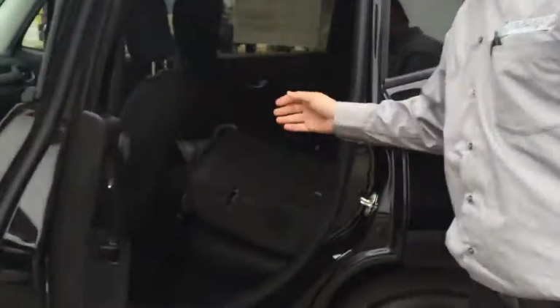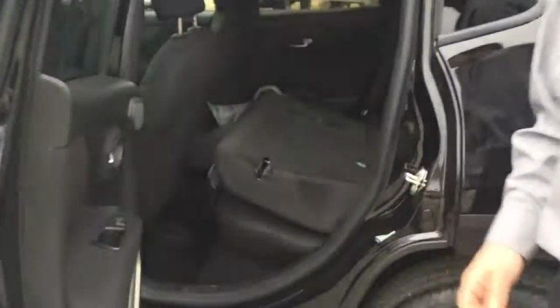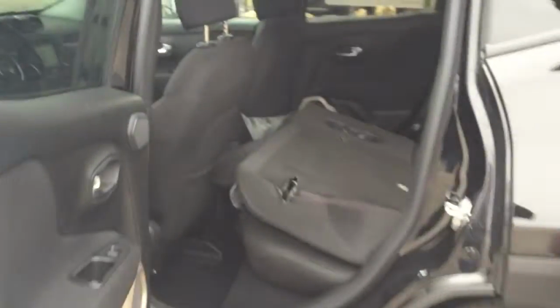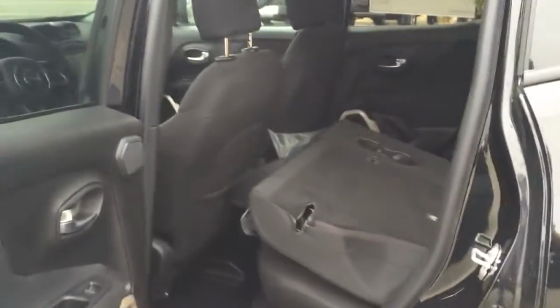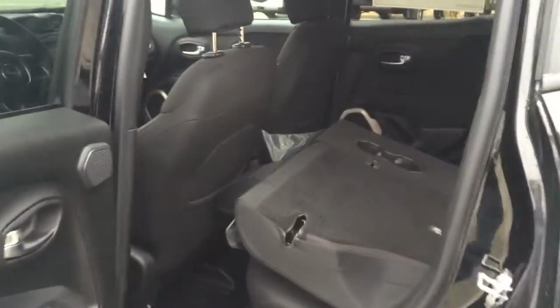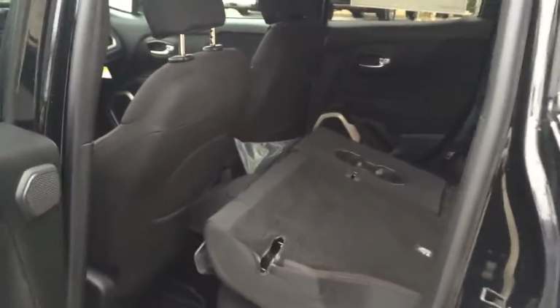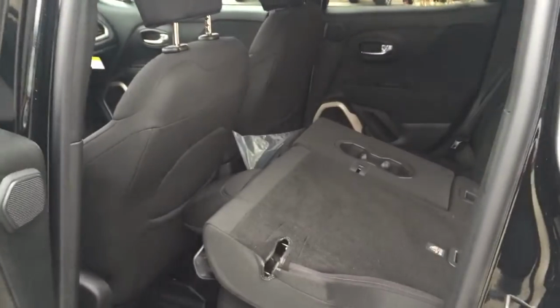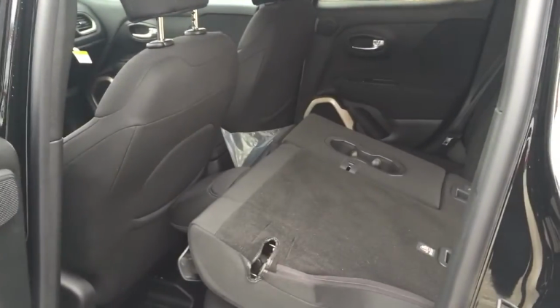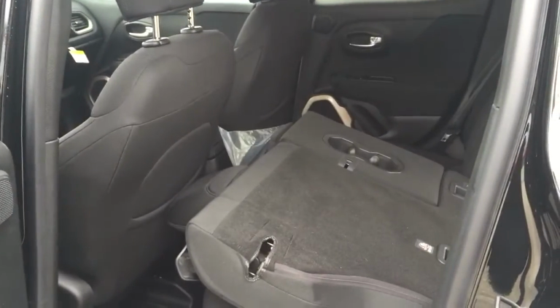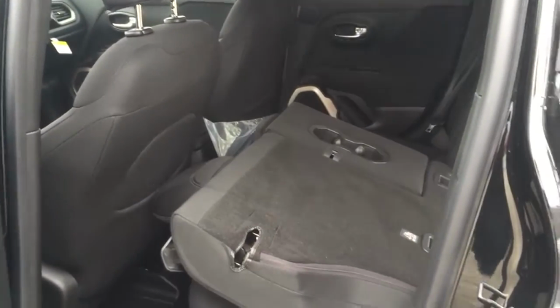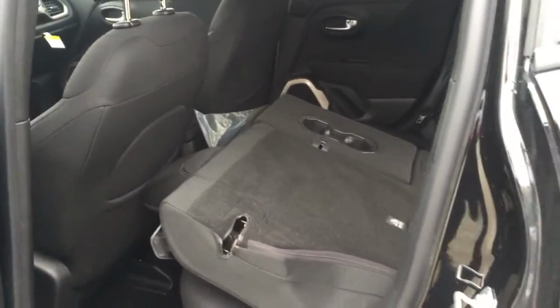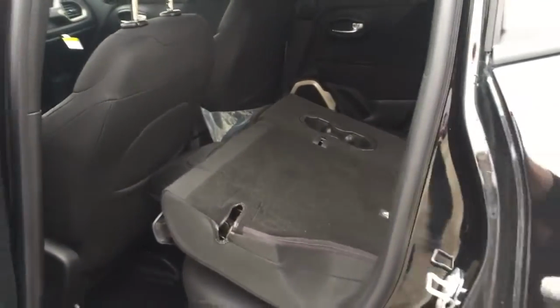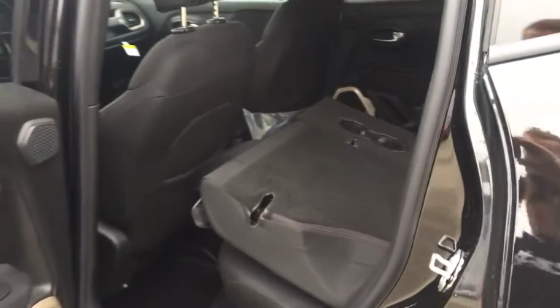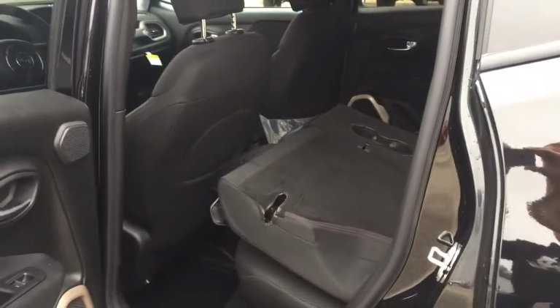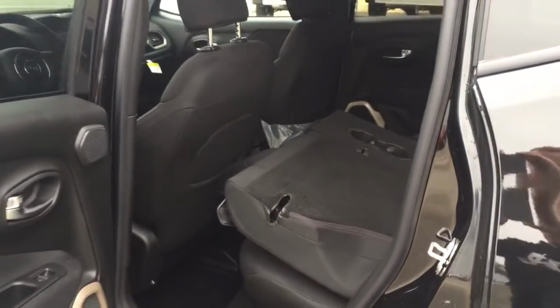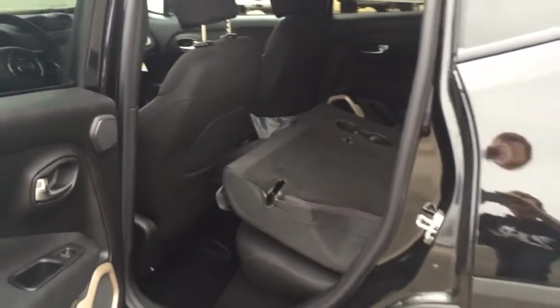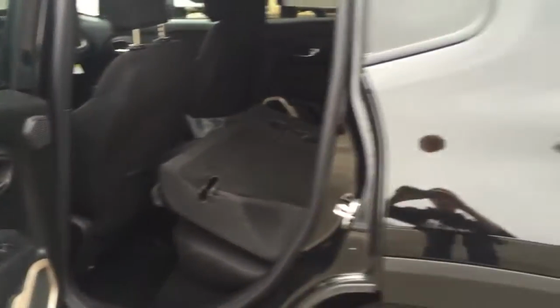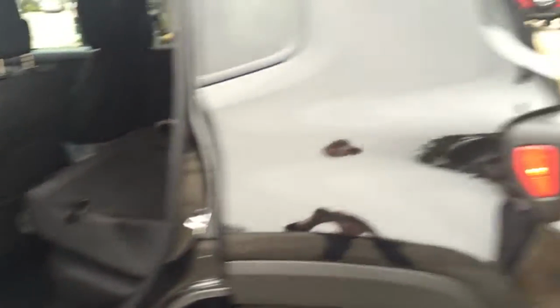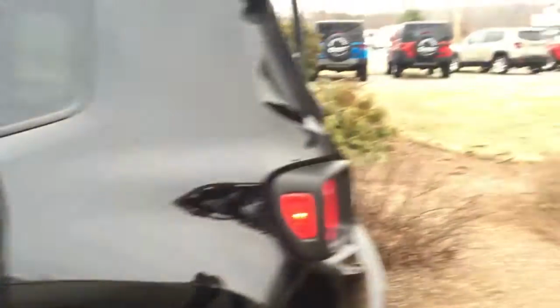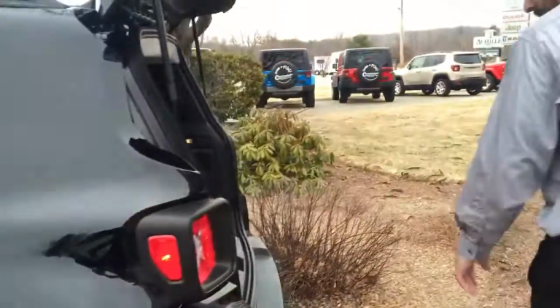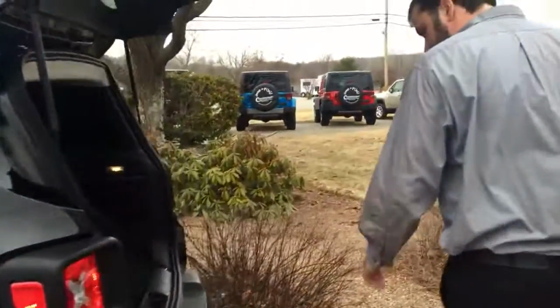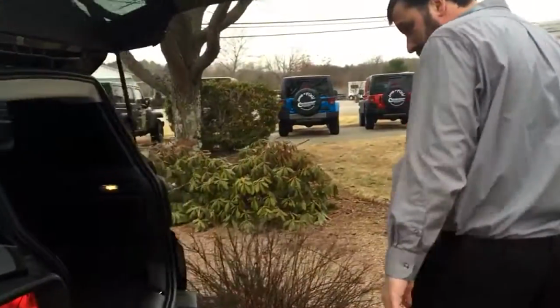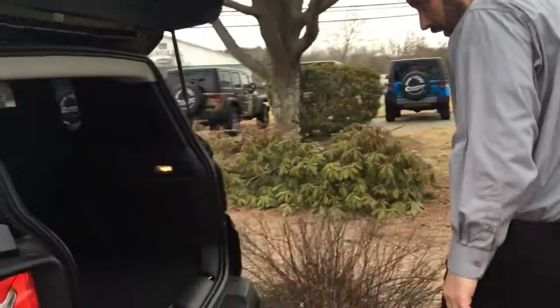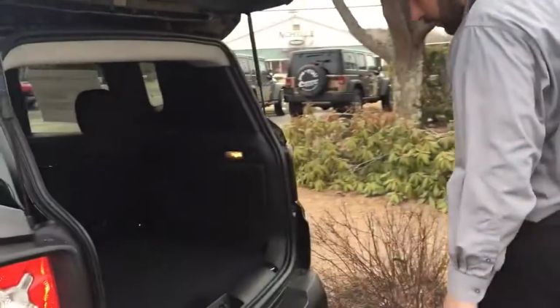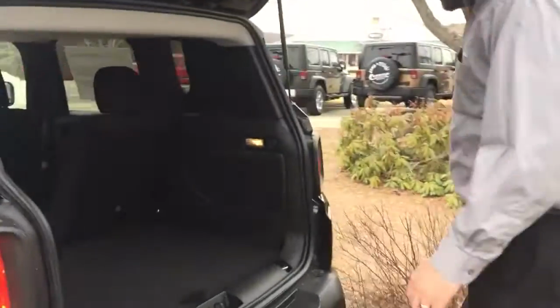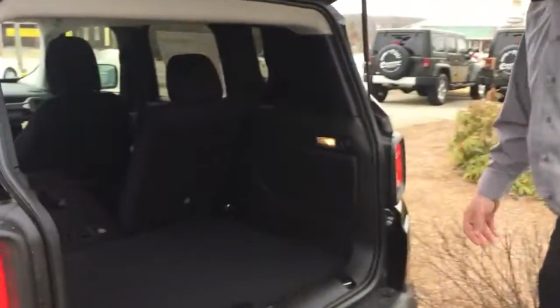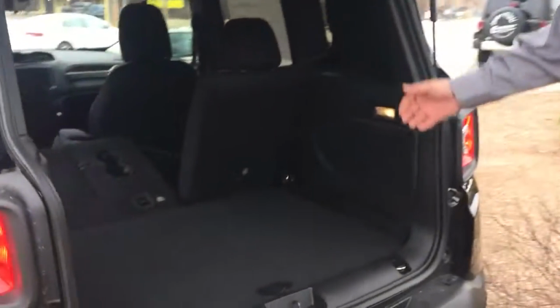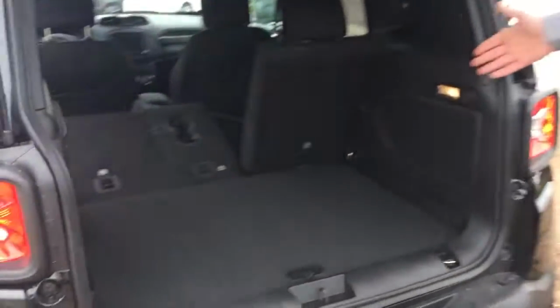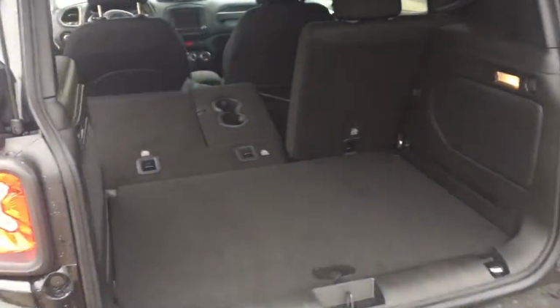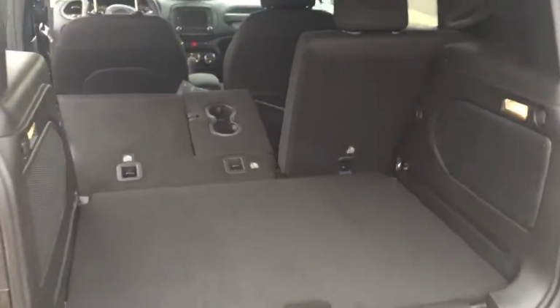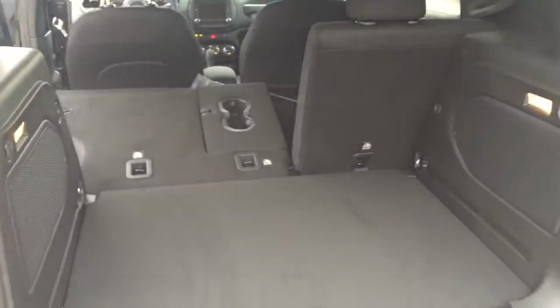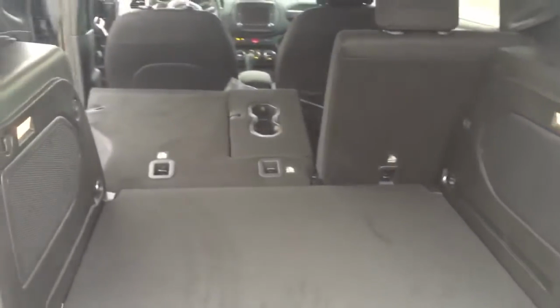Back seats, you have some versatile seating. You can lay the seats down, you can flip them up, you have incredible room for cargo. Coming around here to the back, you'll notice even with the seats up, you still have ample trunk space.